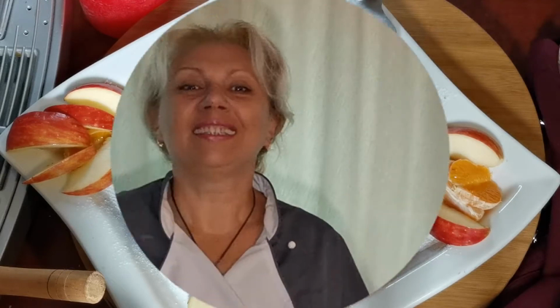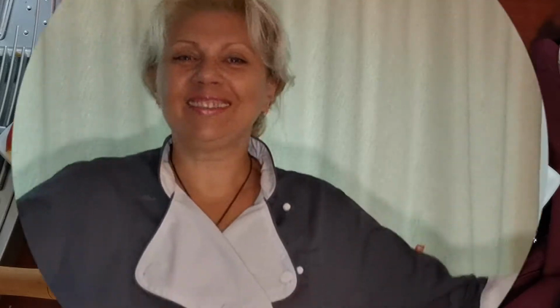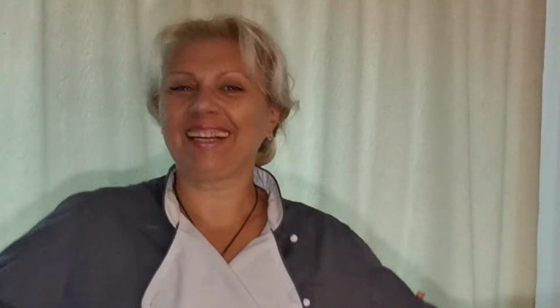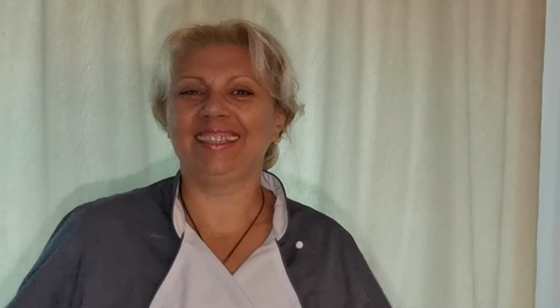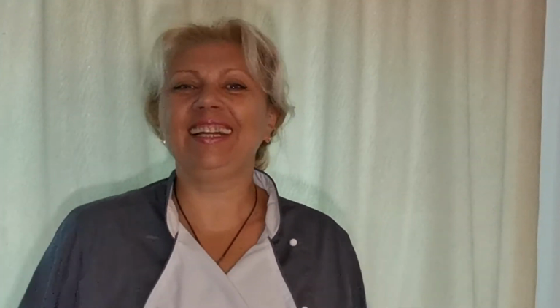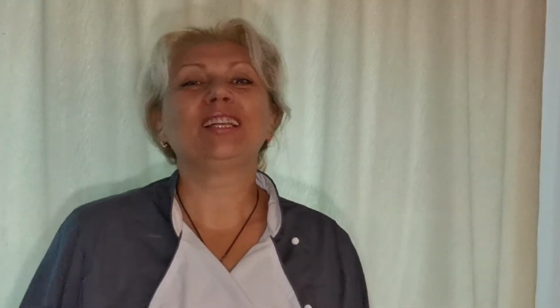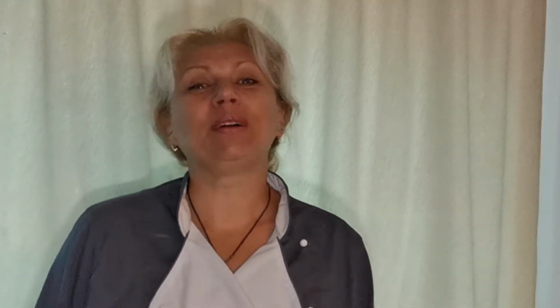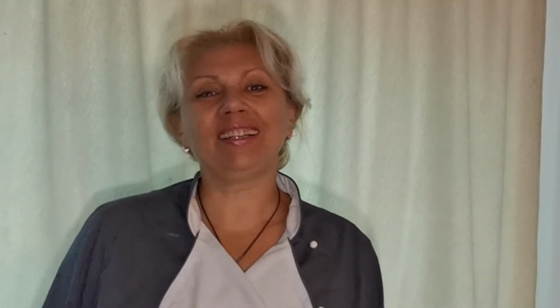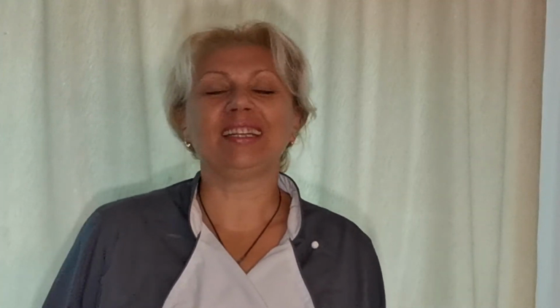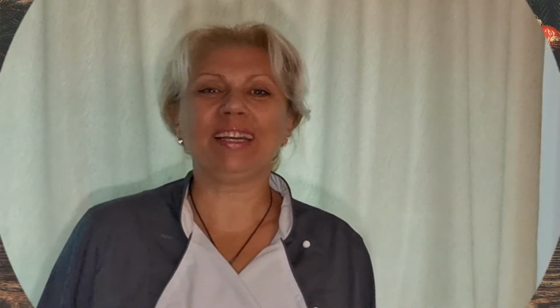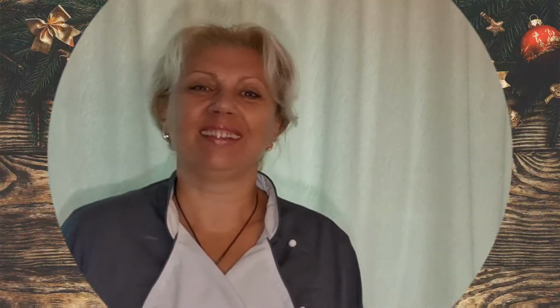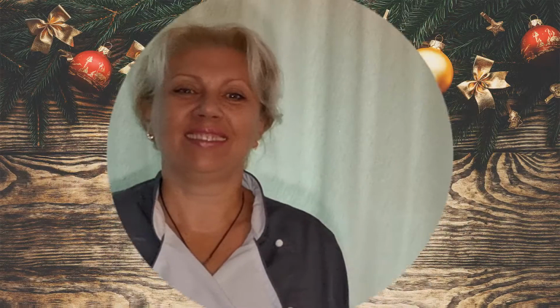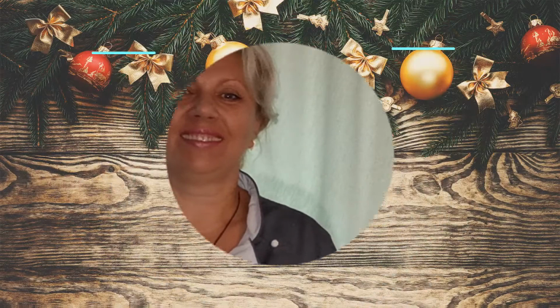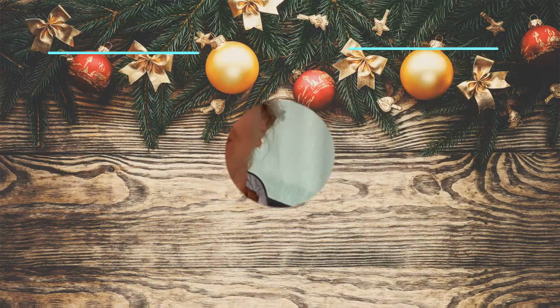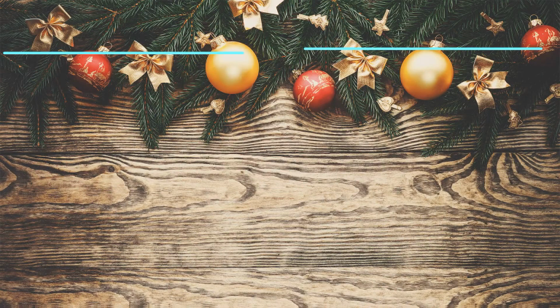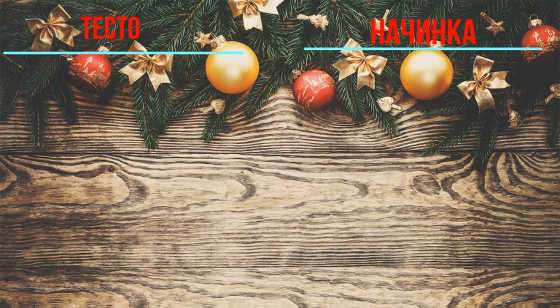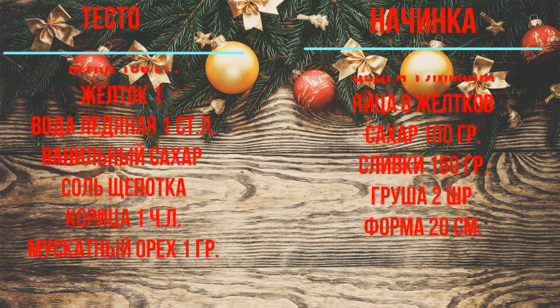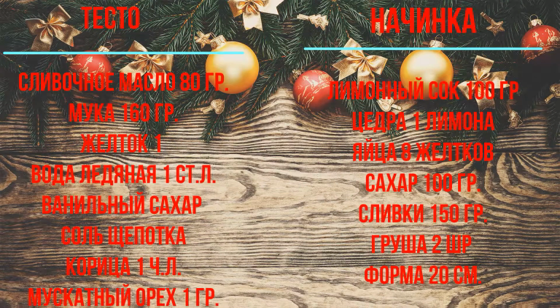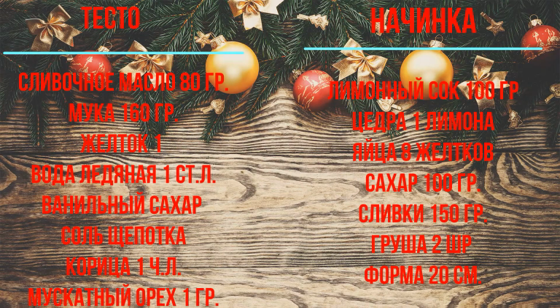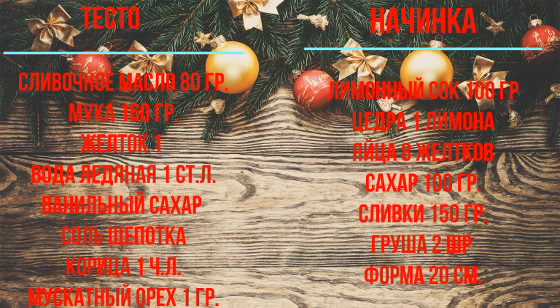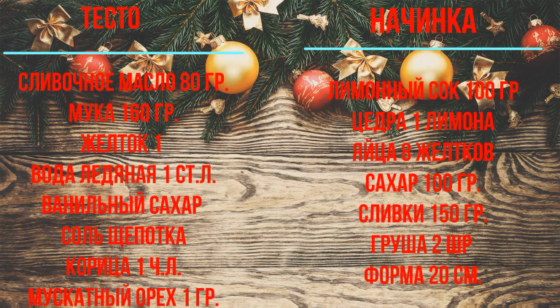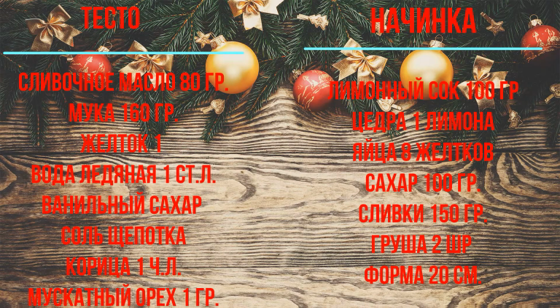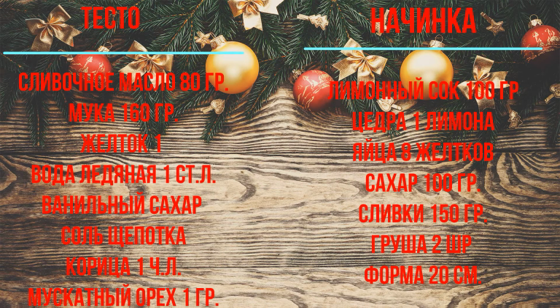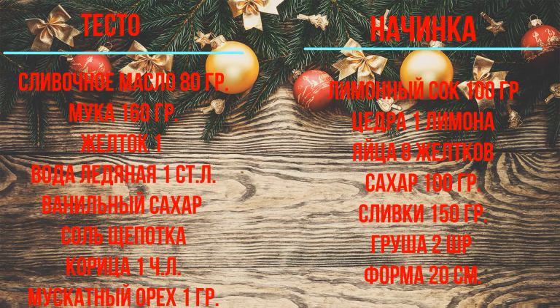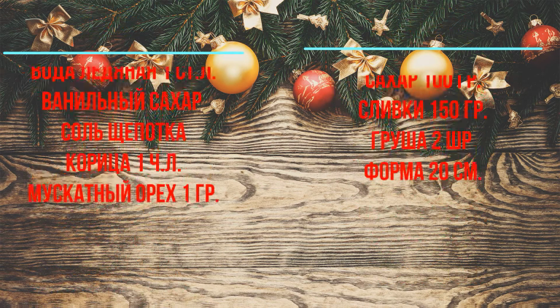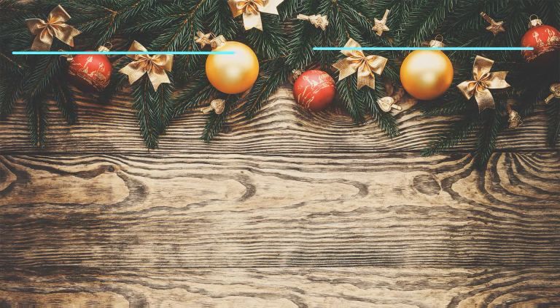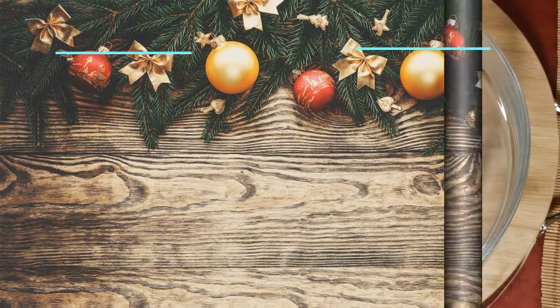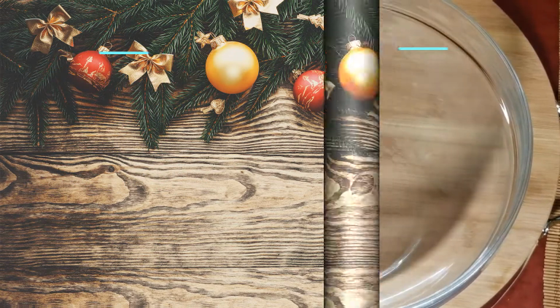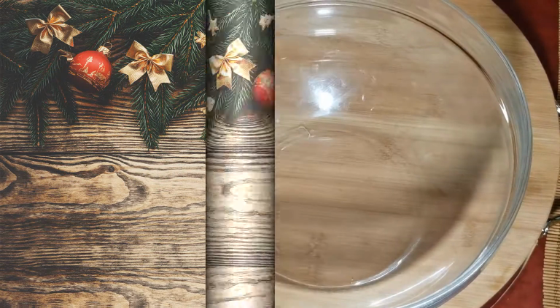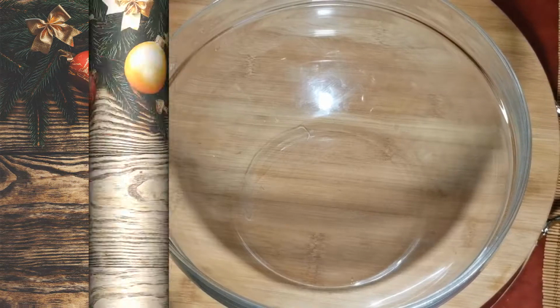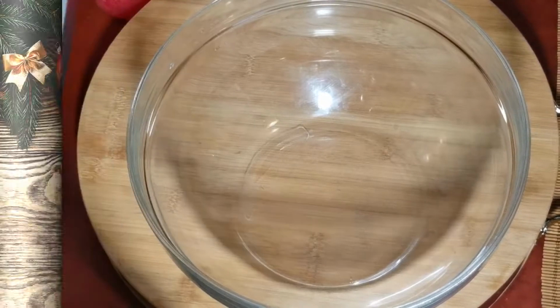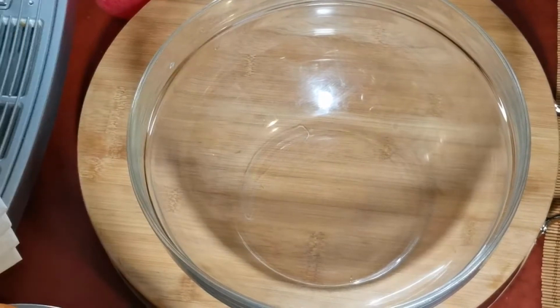Здравствуйте, дорогие зрители! Добро пожаловать на мой канал! Друзья мои, сегодня приготовим грушевый тарт с лимонным кремом.